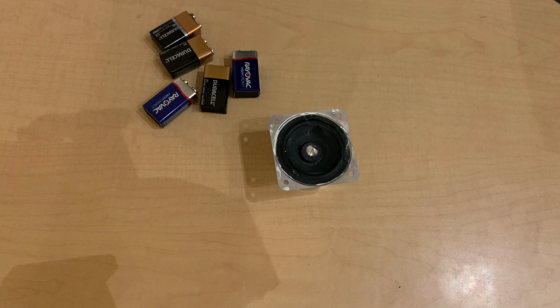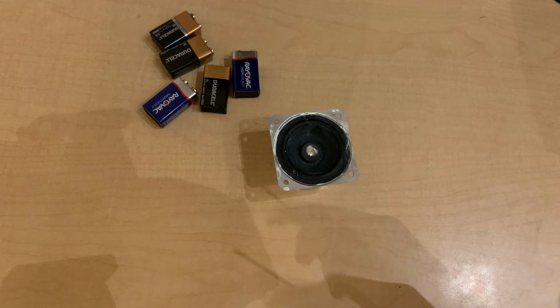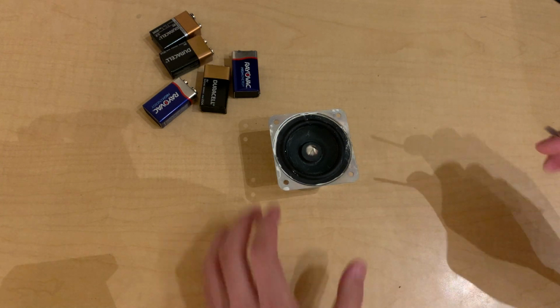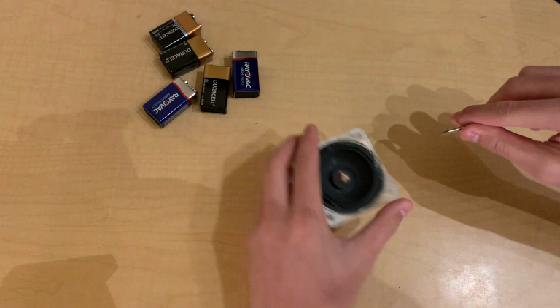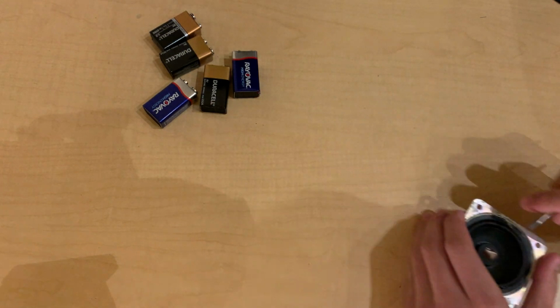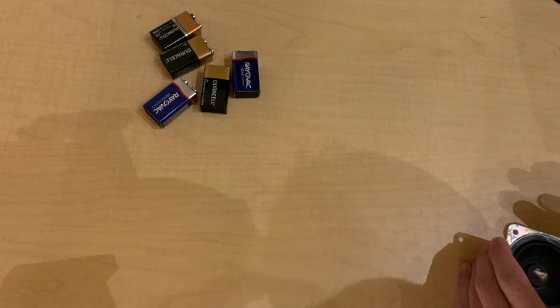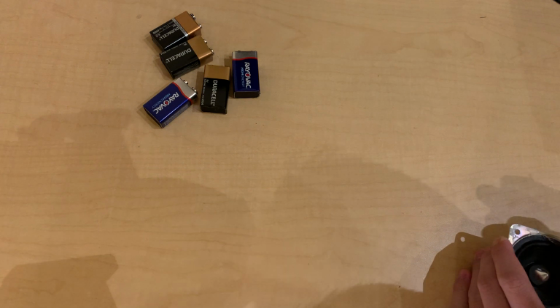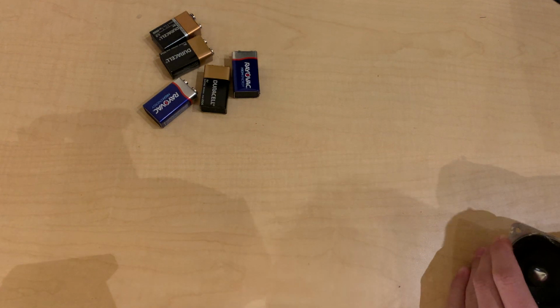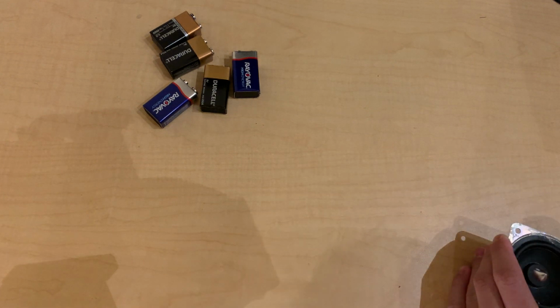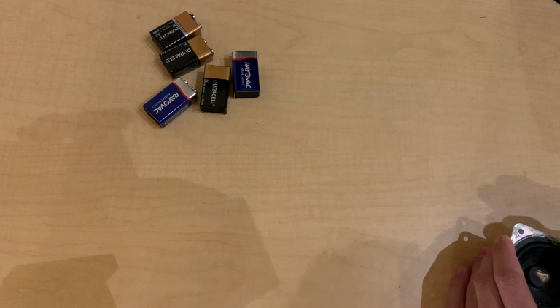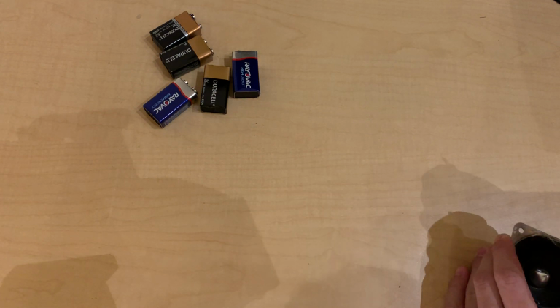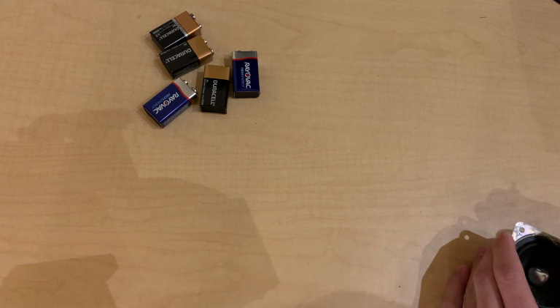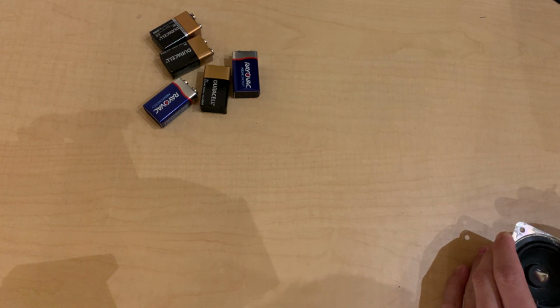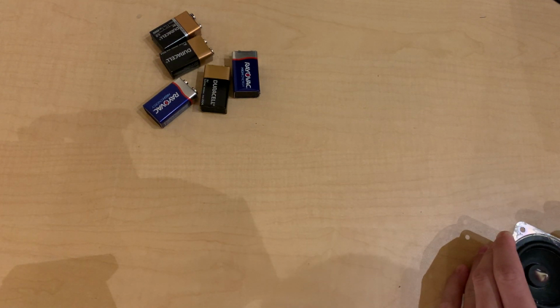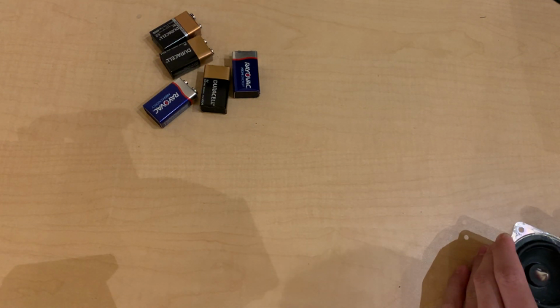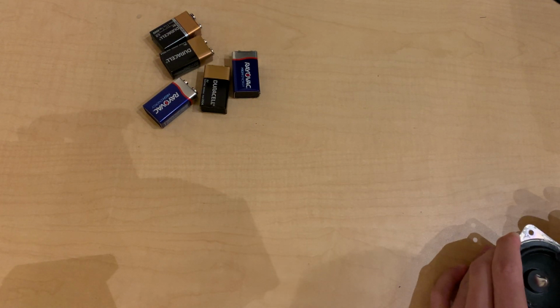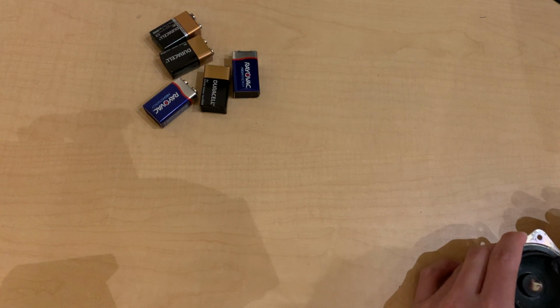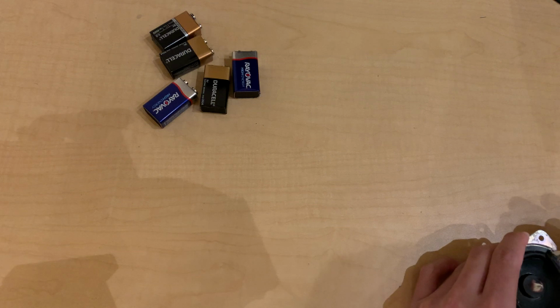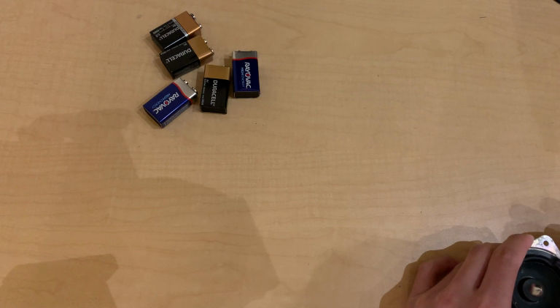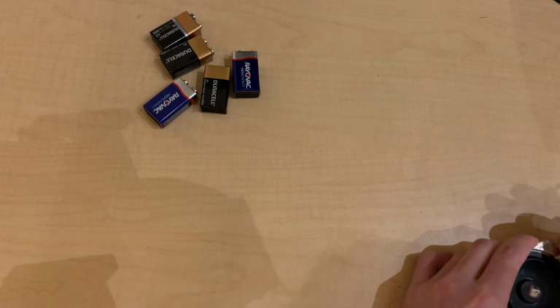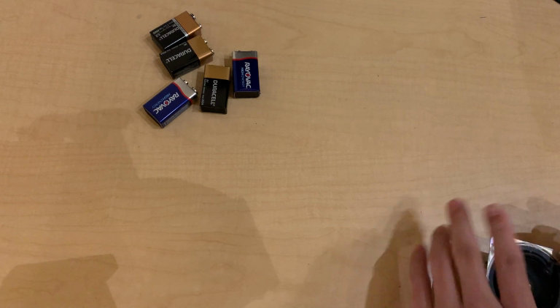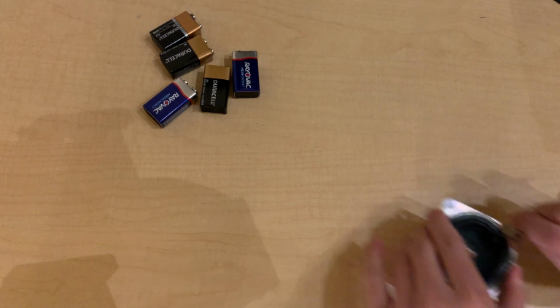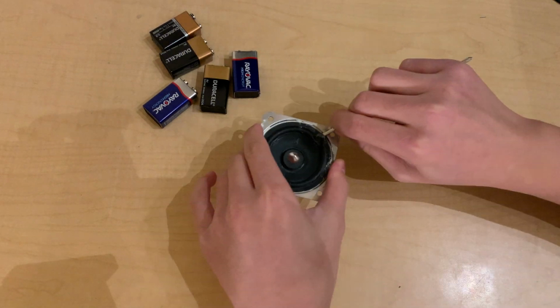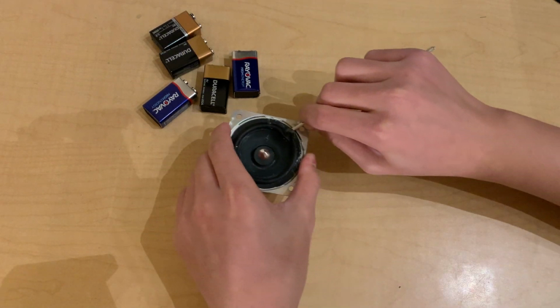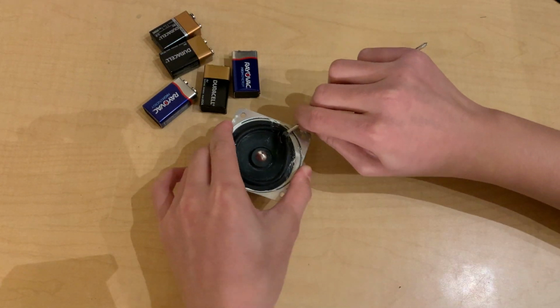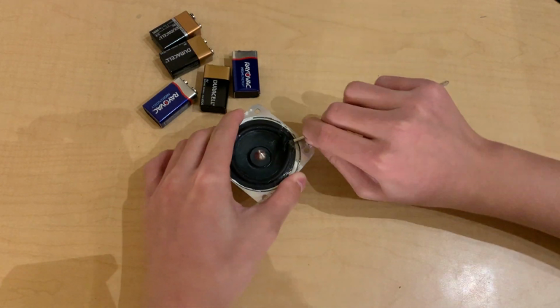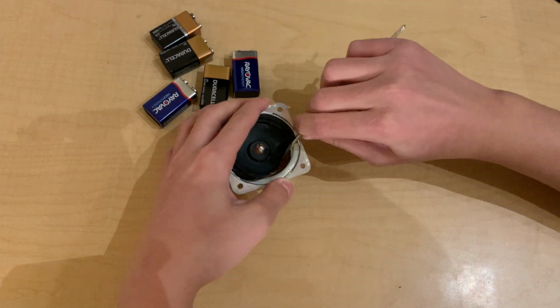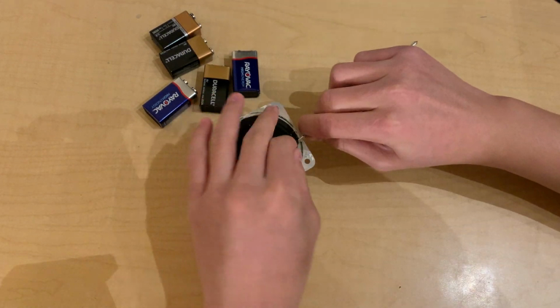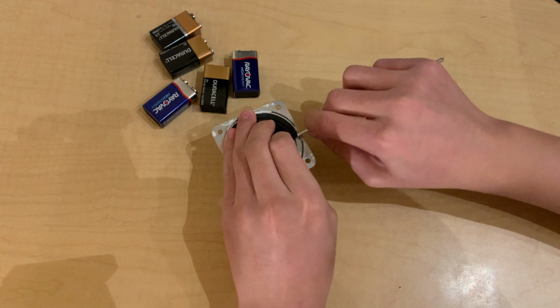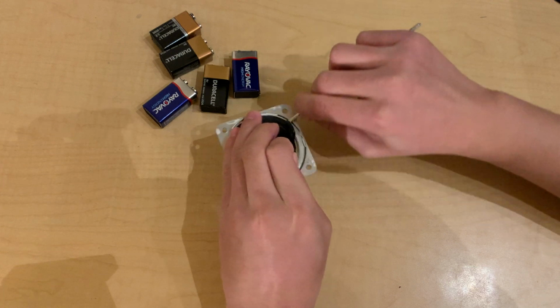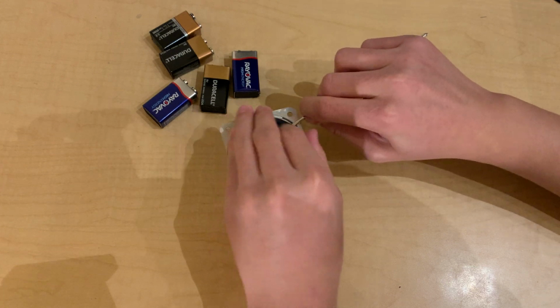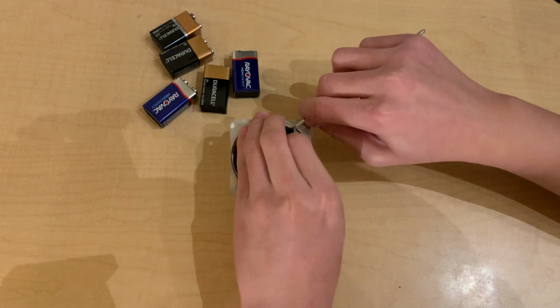I got a screwdriver to do this. It's like opening a can, but different.